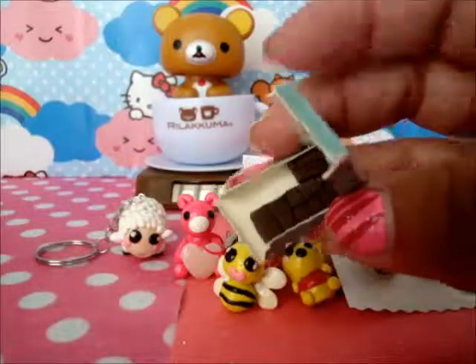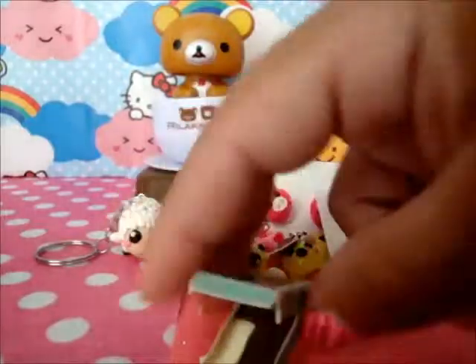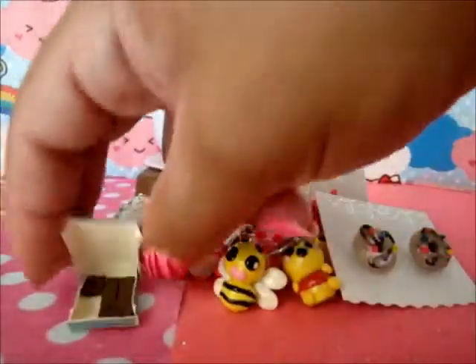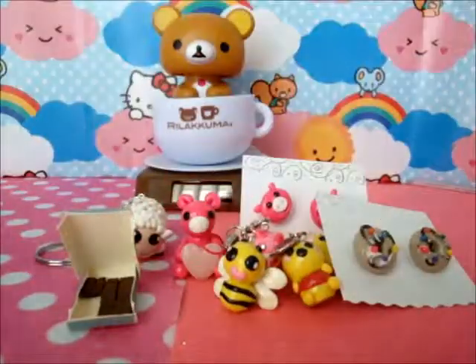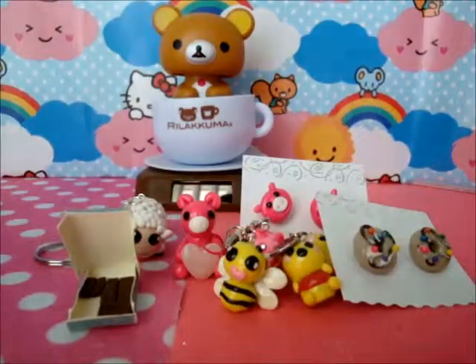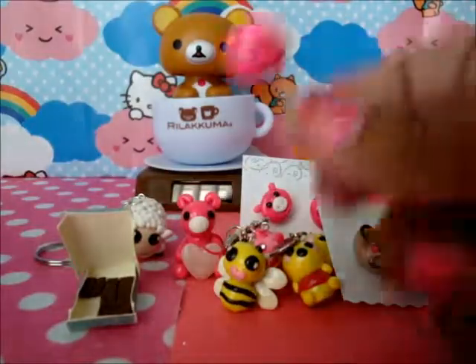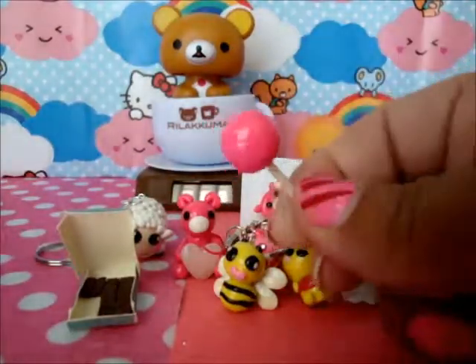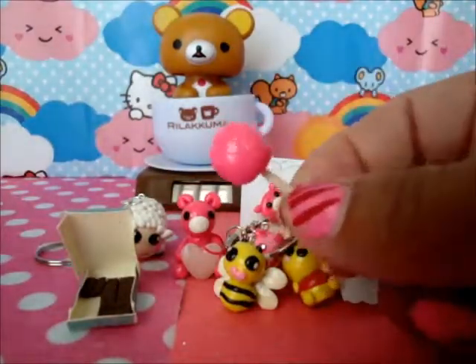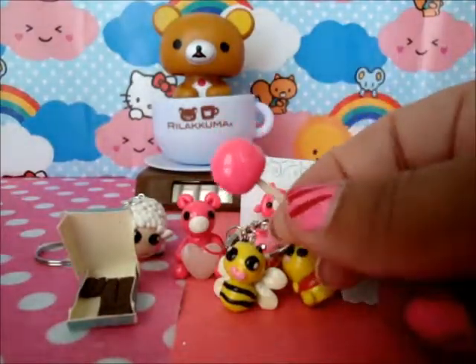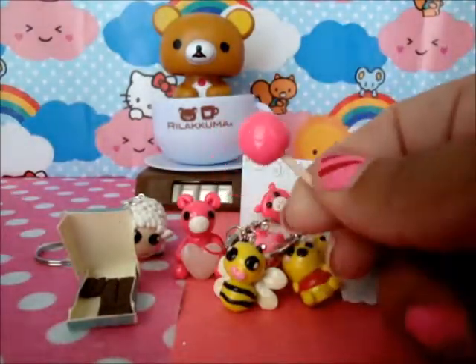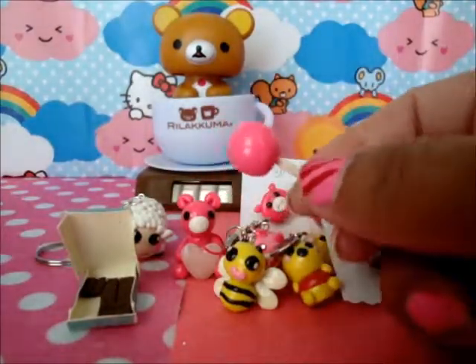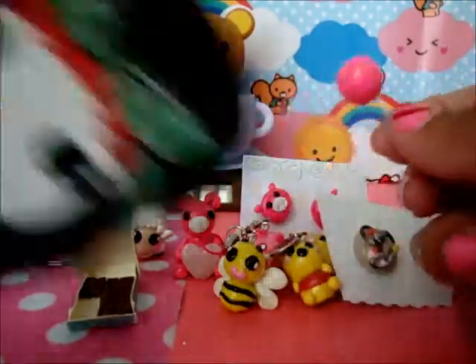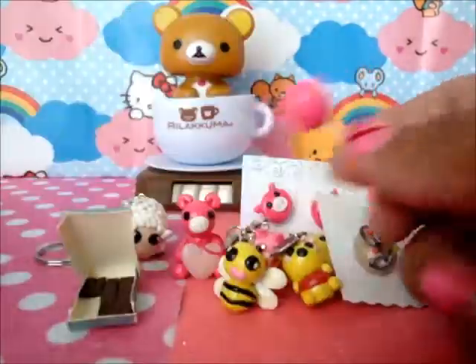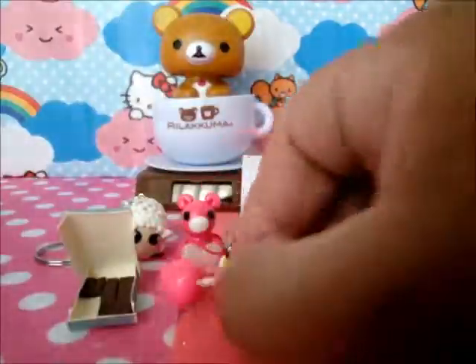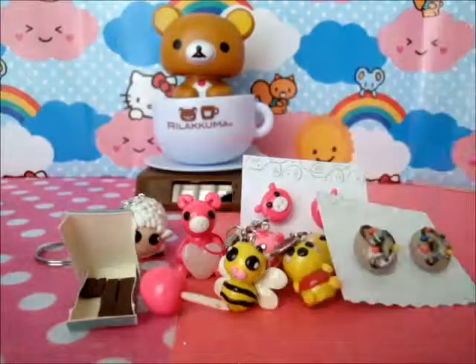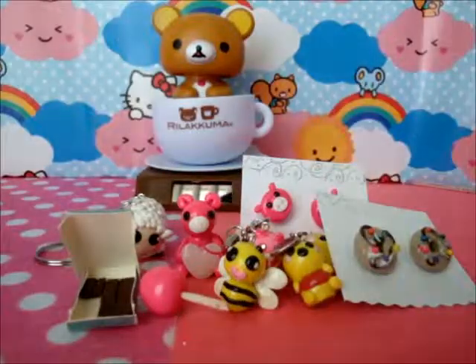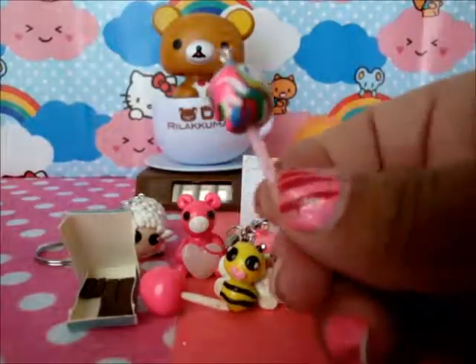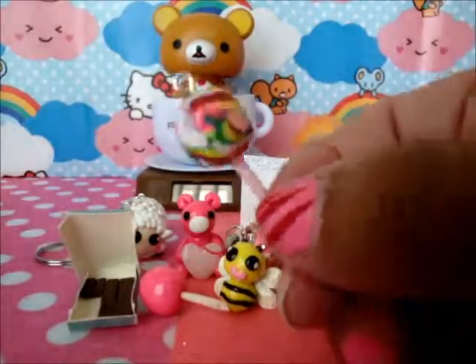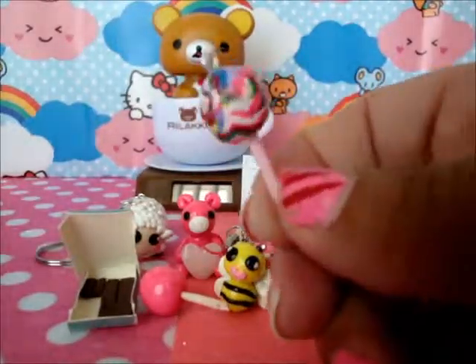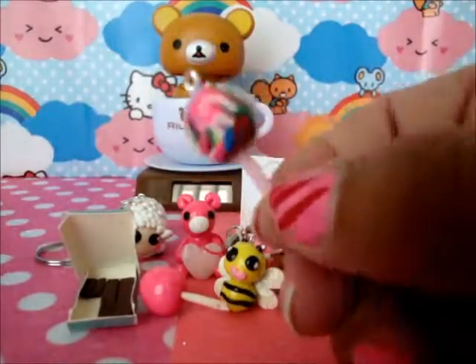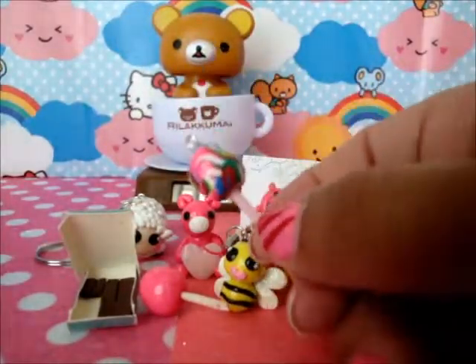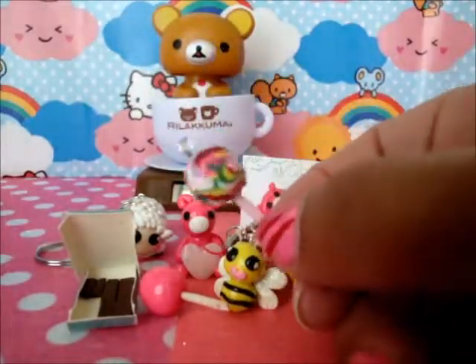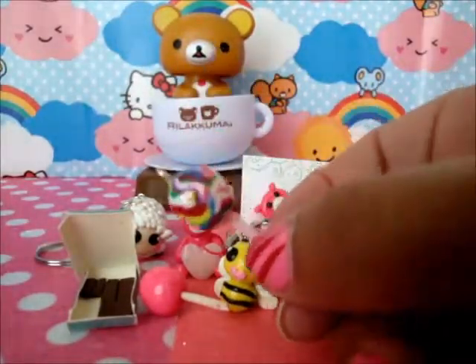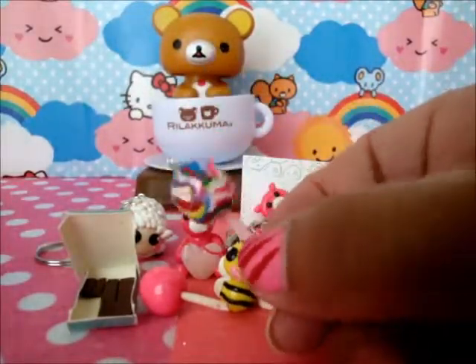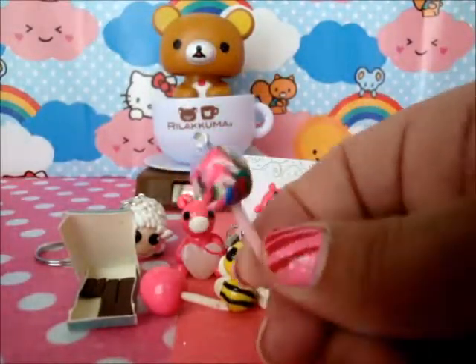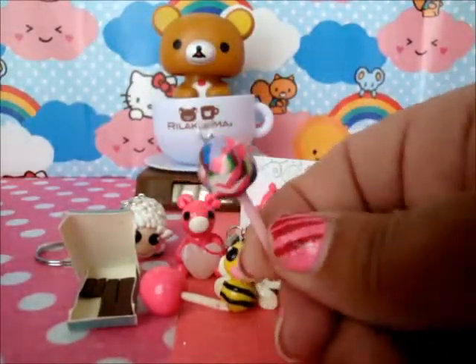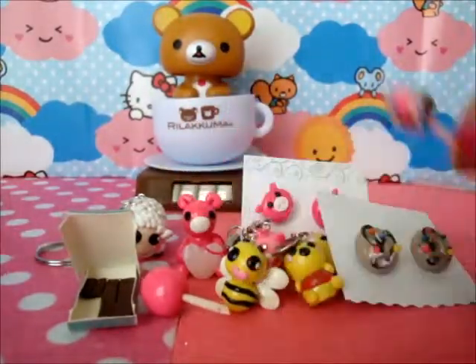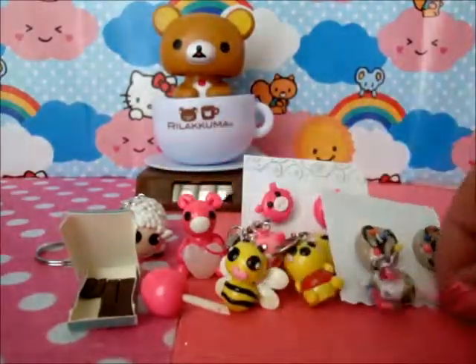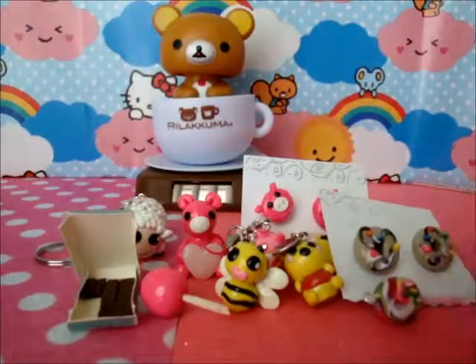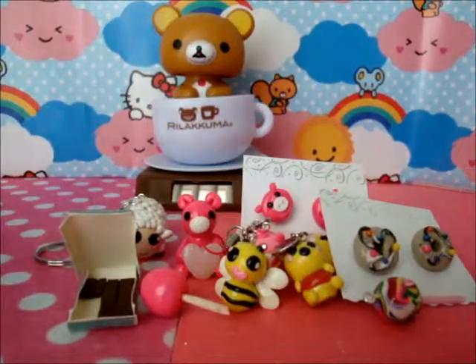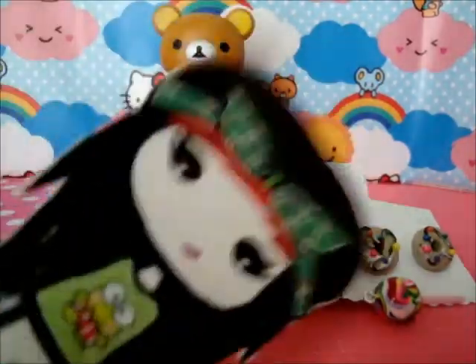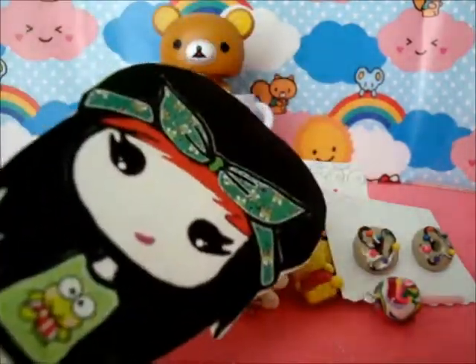And then I did this pink popsicle — it's really really shiny — and then I did this colourful popsicle. And that's my entry!